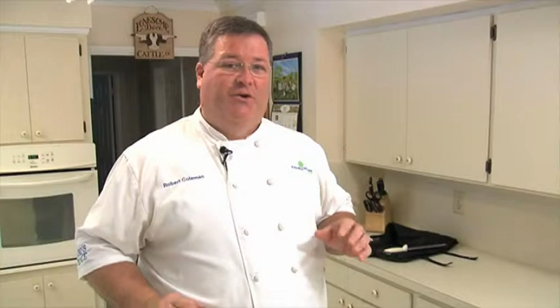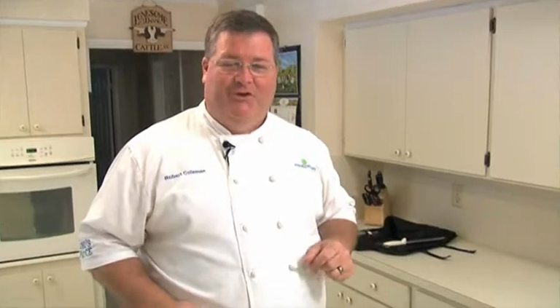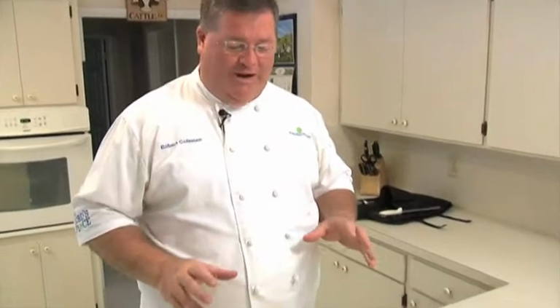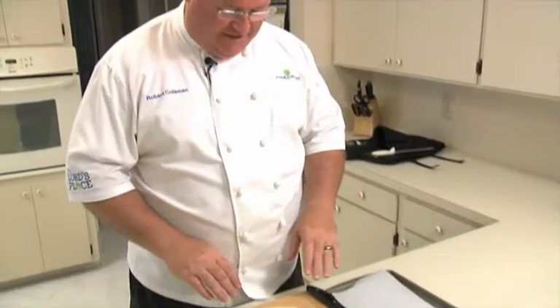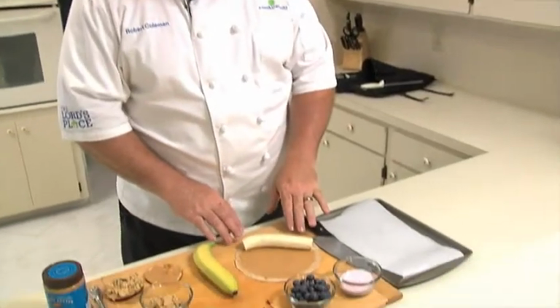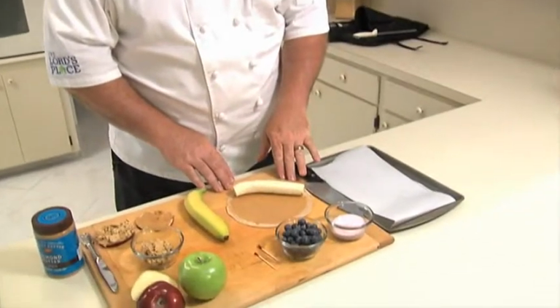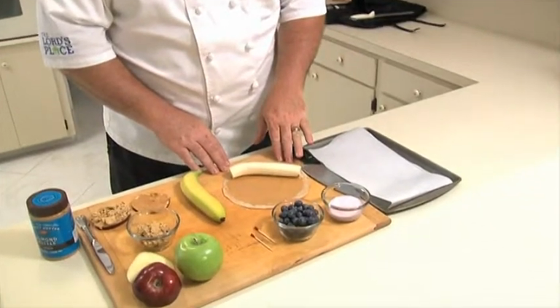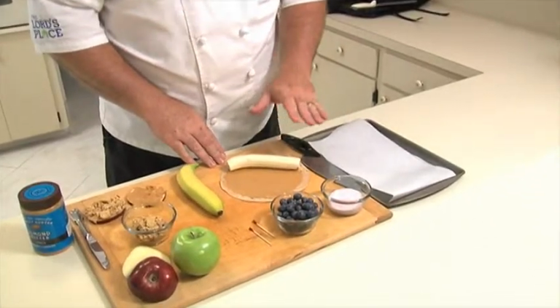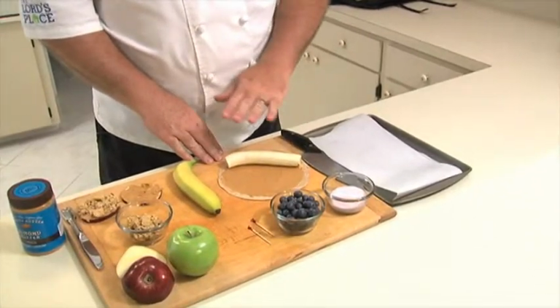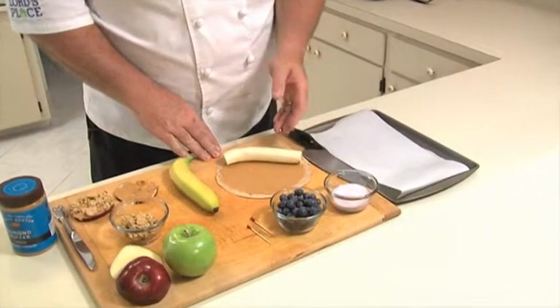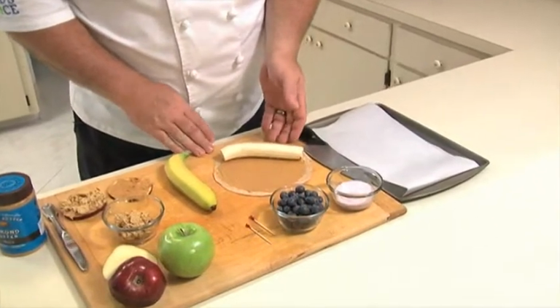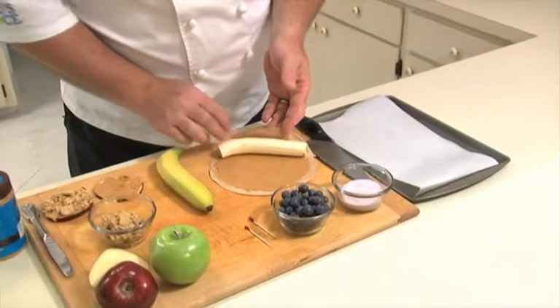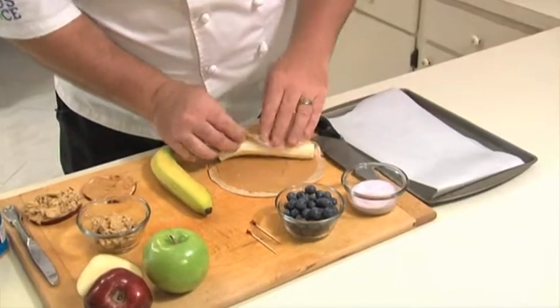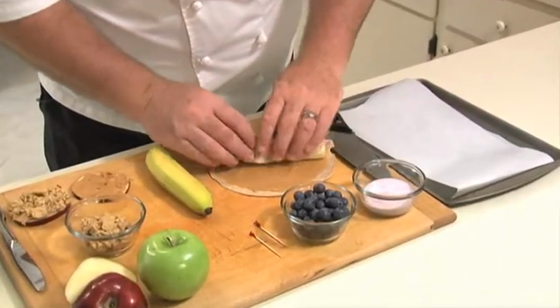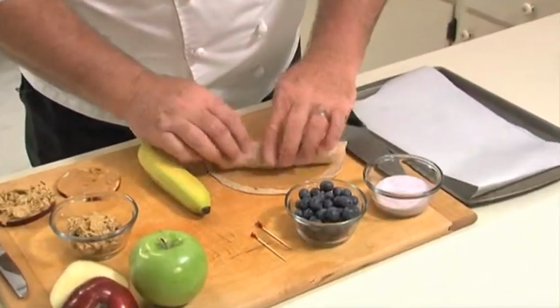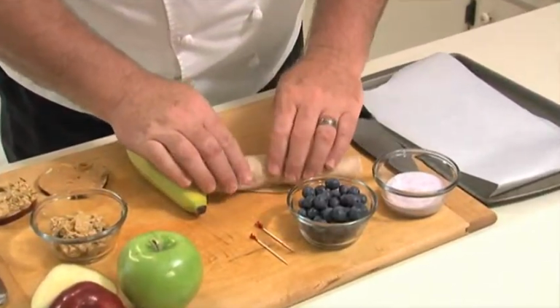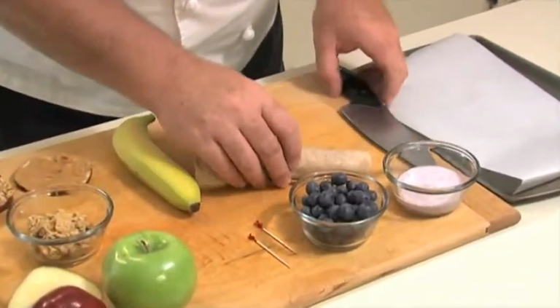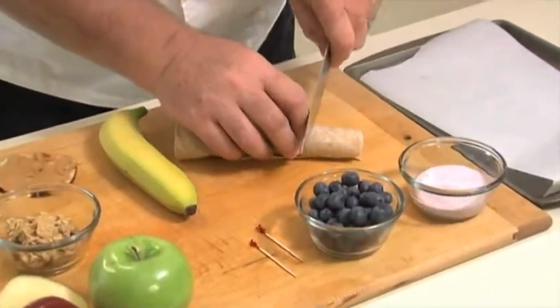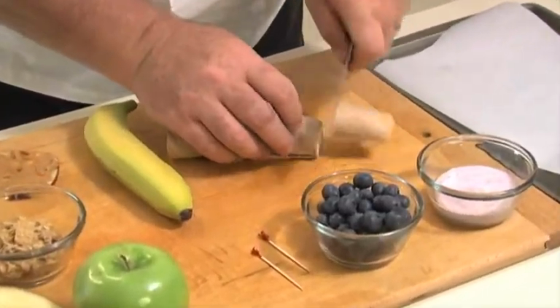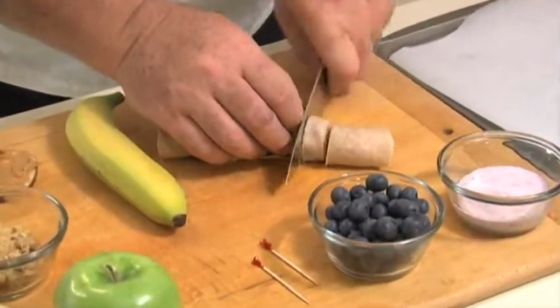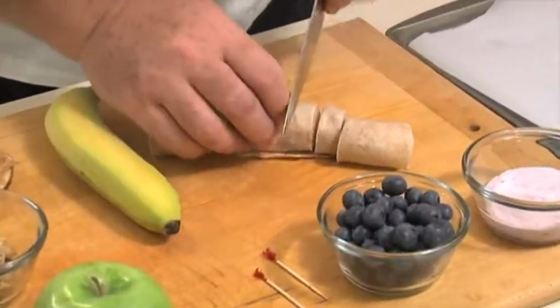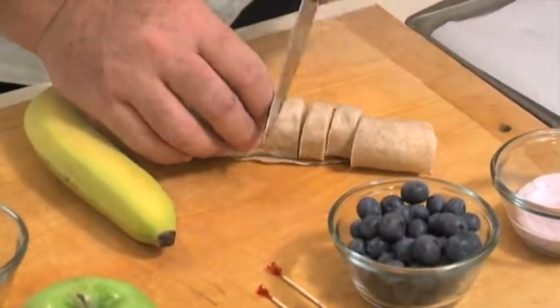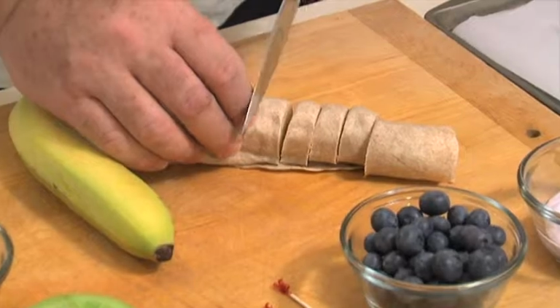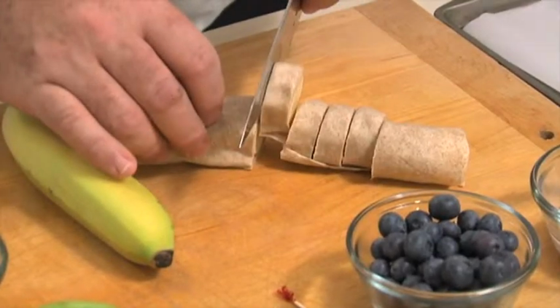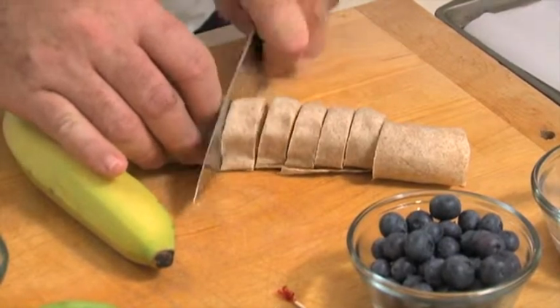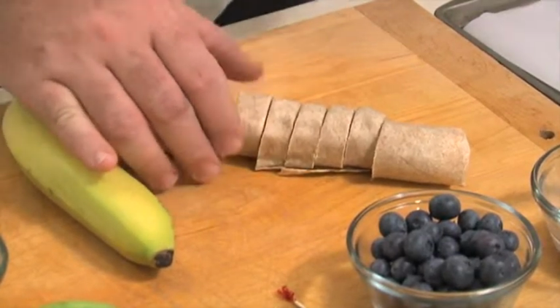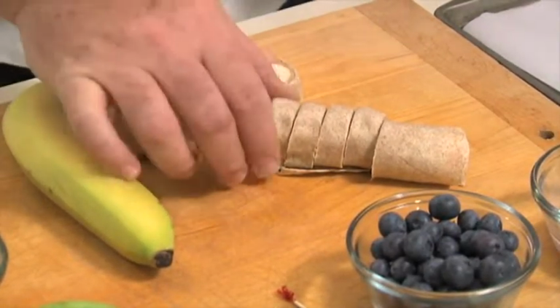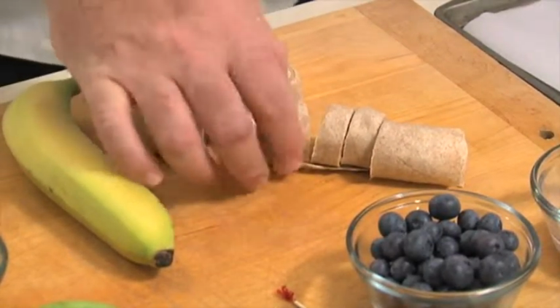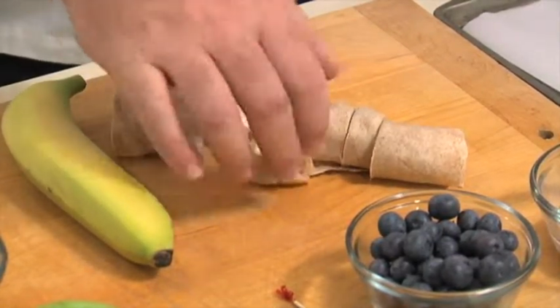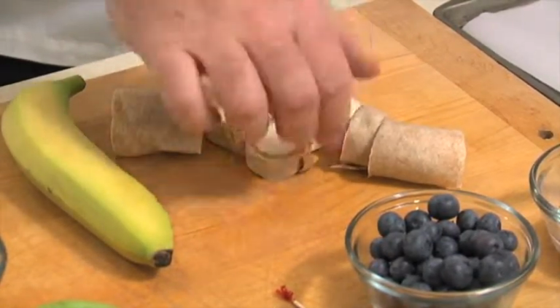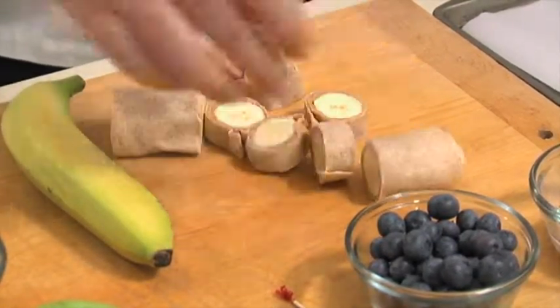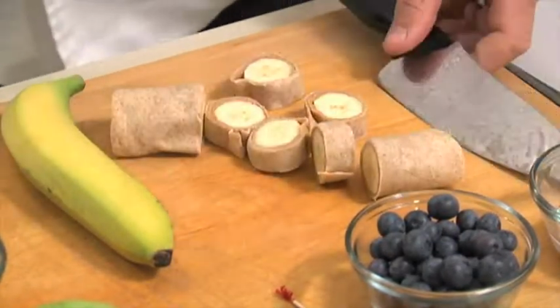For our first snack, I've taken a whole grain tortilla, spread some almond butter on it, and then added a banana. We're going to roll that right up like this, and then we can just cut this into slices. This makes a really great presentation and a delicious snack that all the kids are going to love.